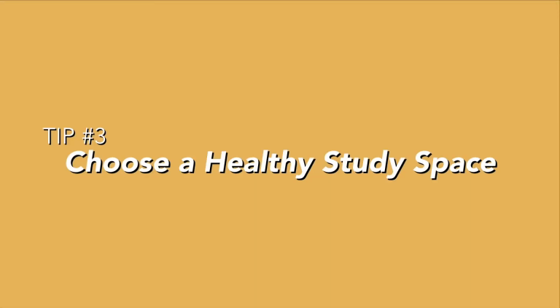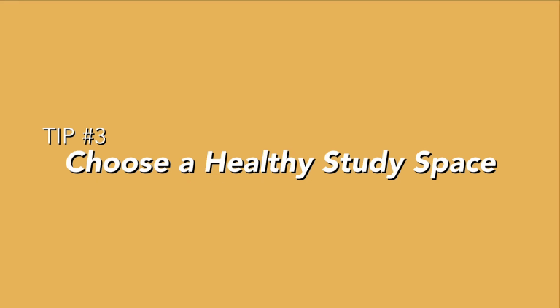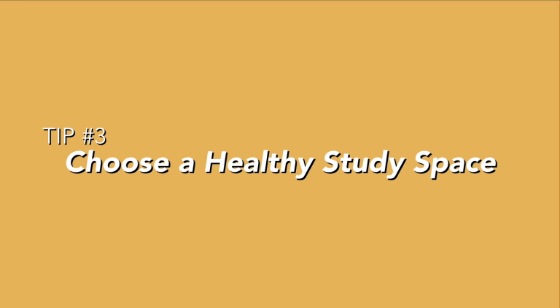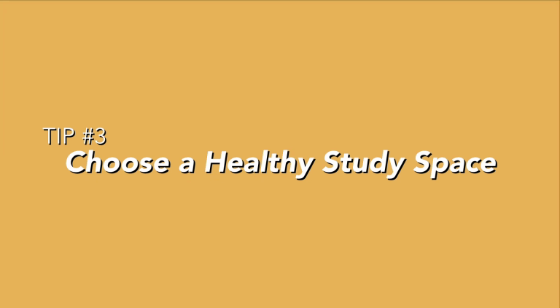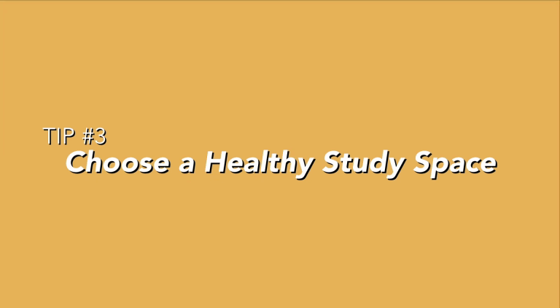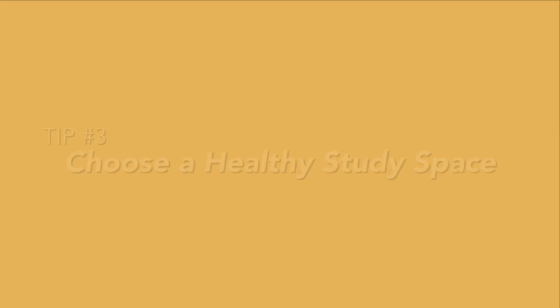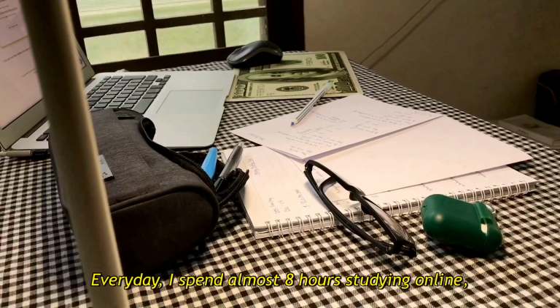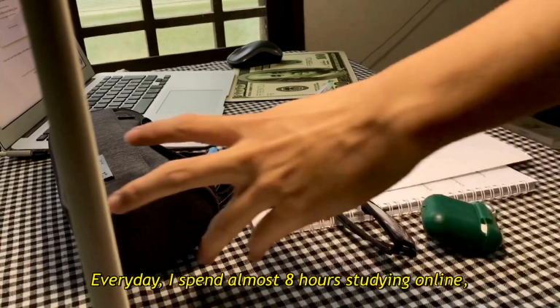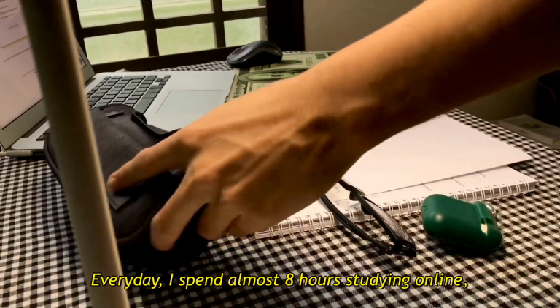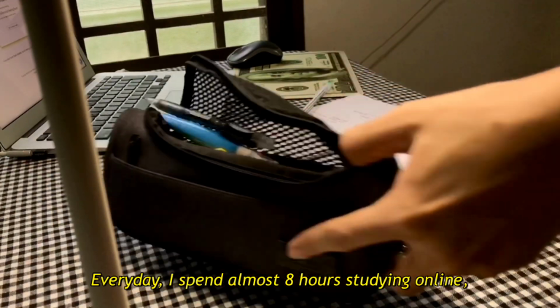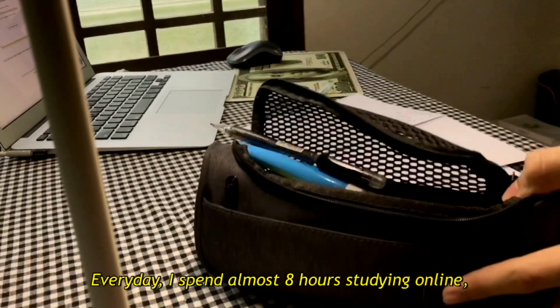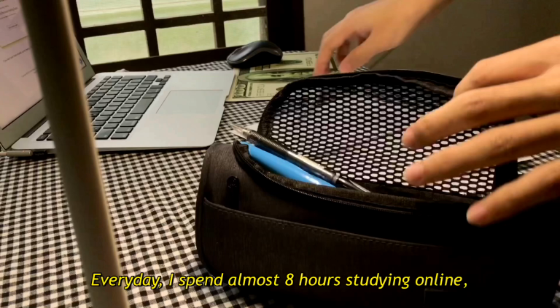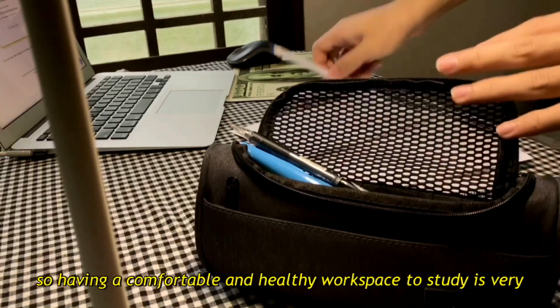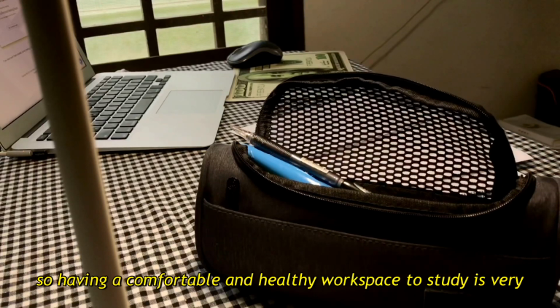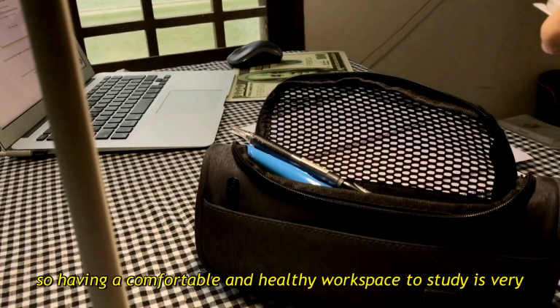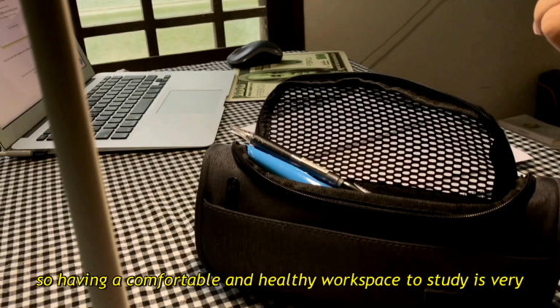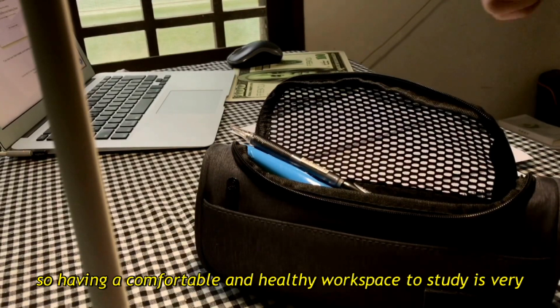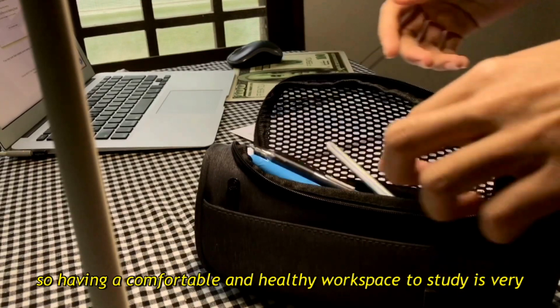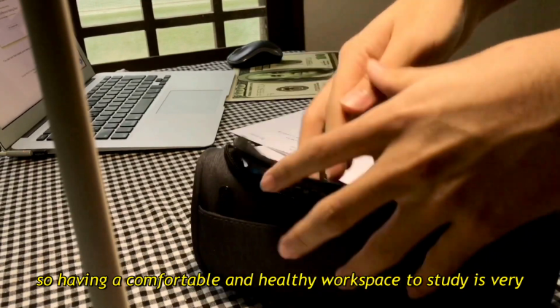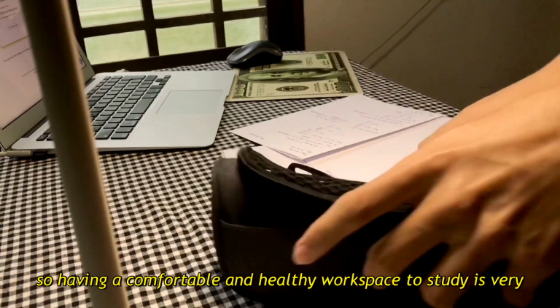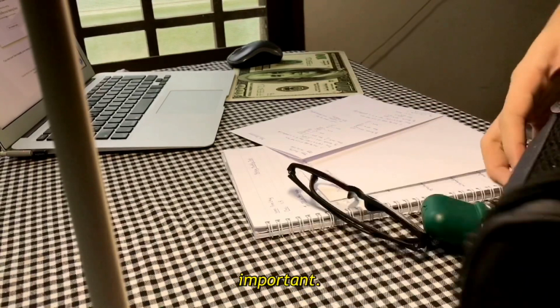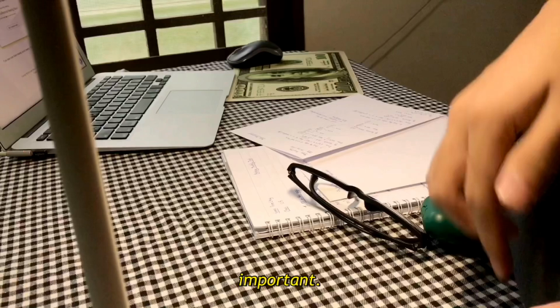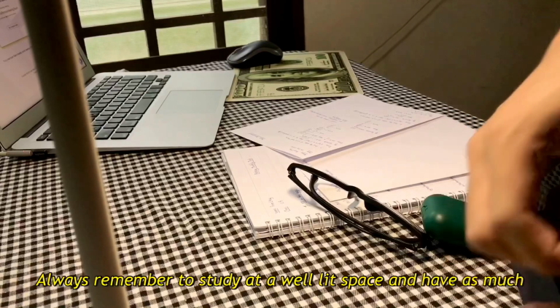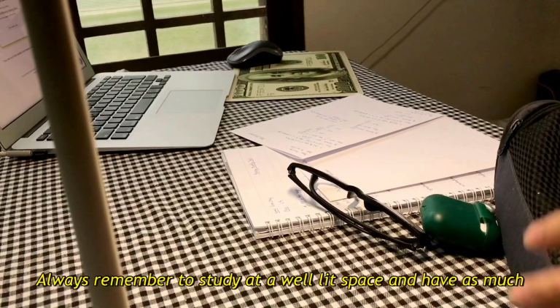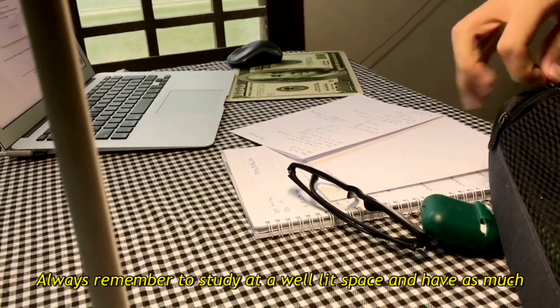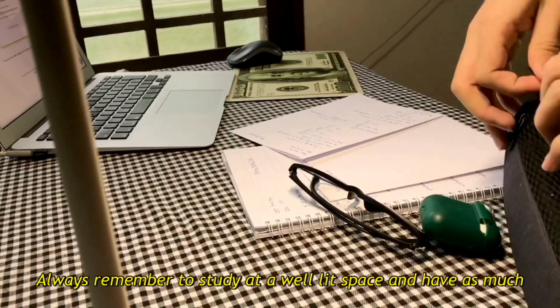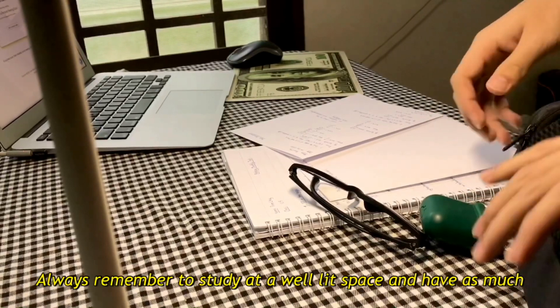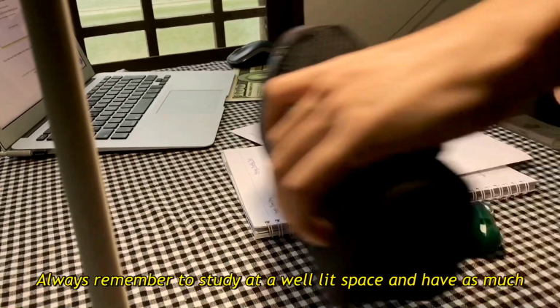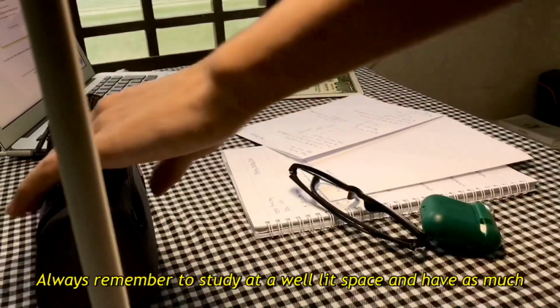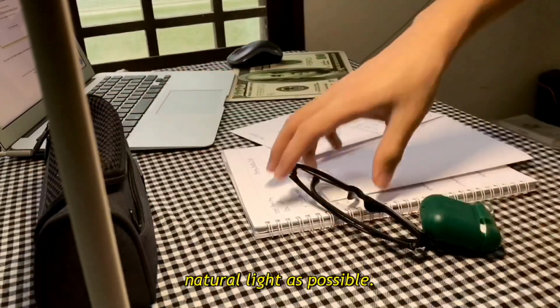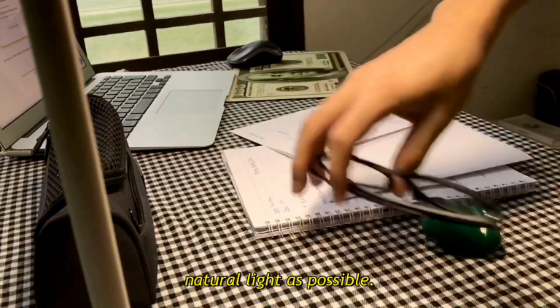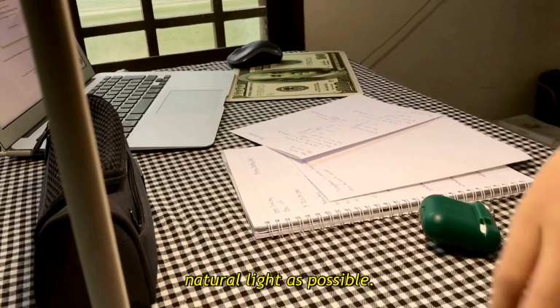Tip 3: Choose a healthy study space. Every day I spend almost 8 hours studying online, so having a comfortable and healthy workspace to study is very important. Always remember to study at a well-lit place and have as much natural light as possible.